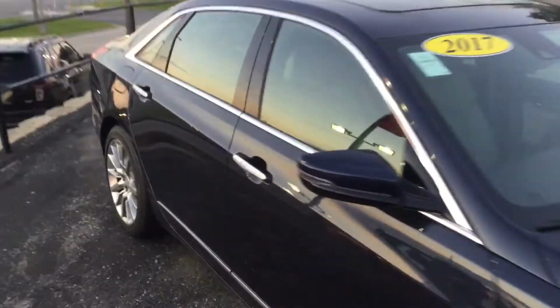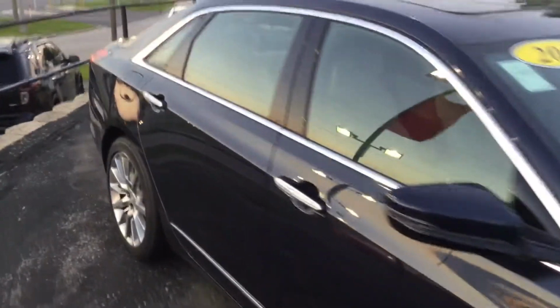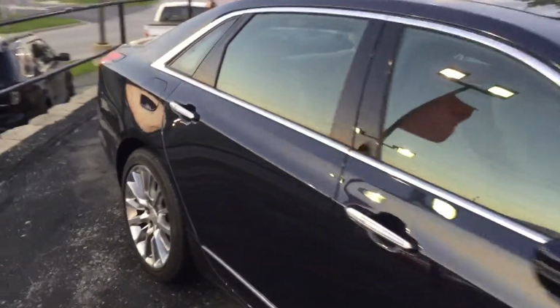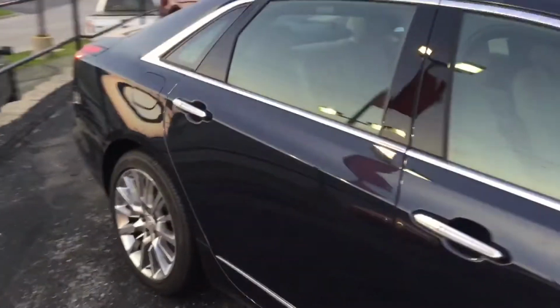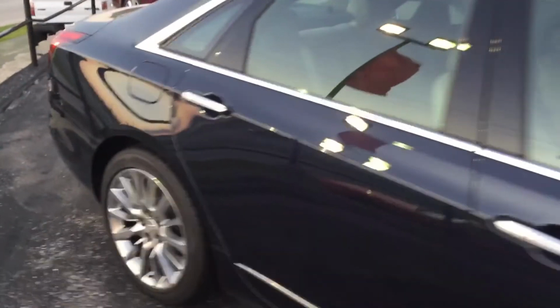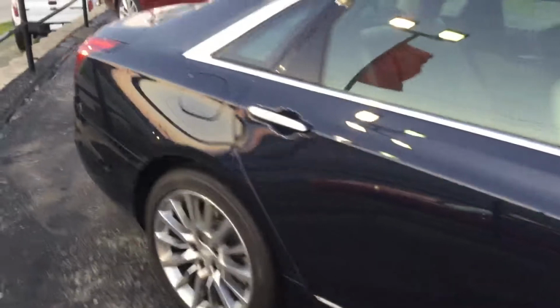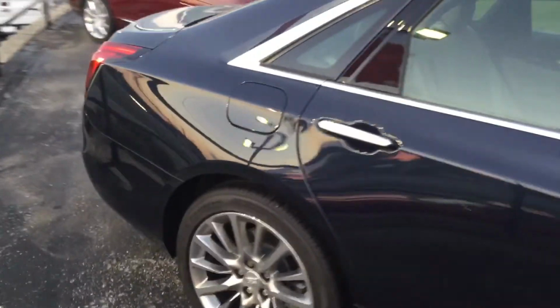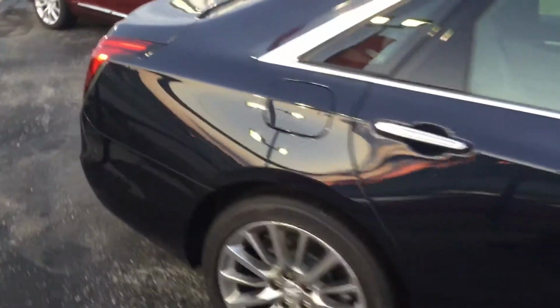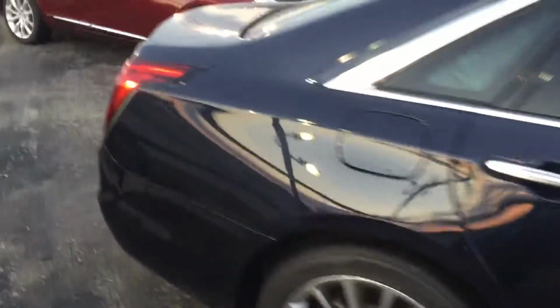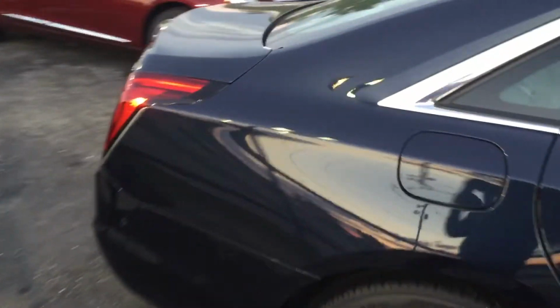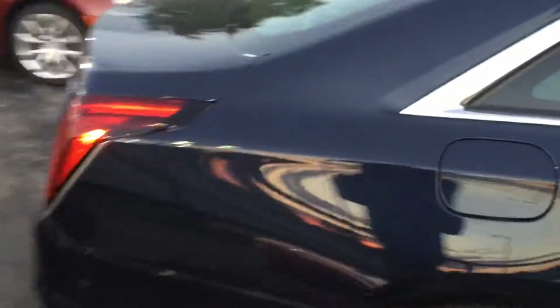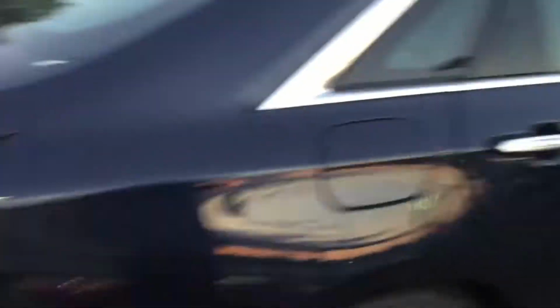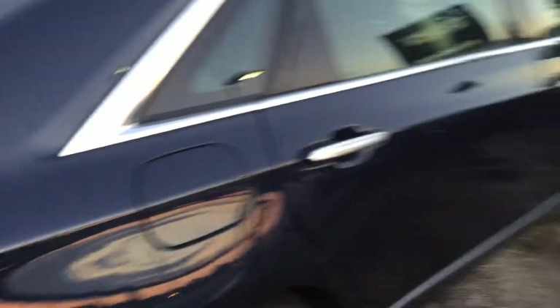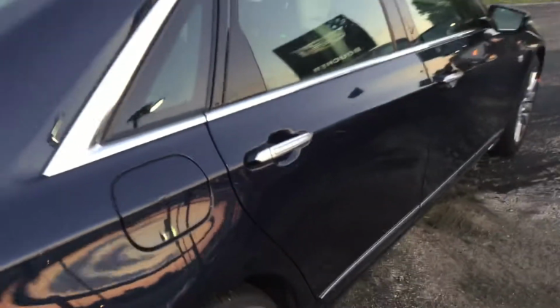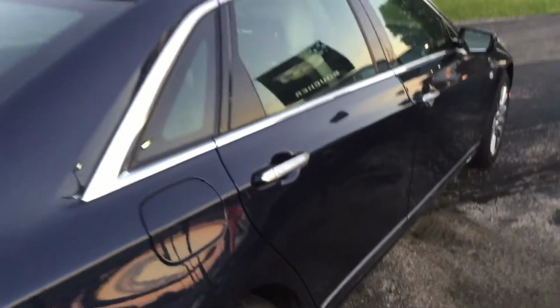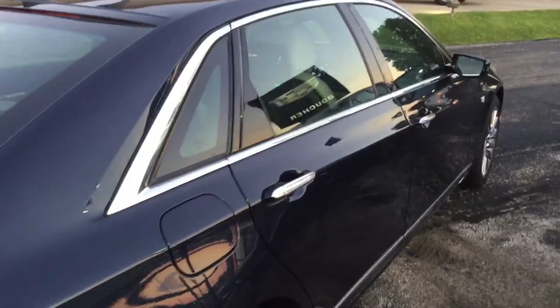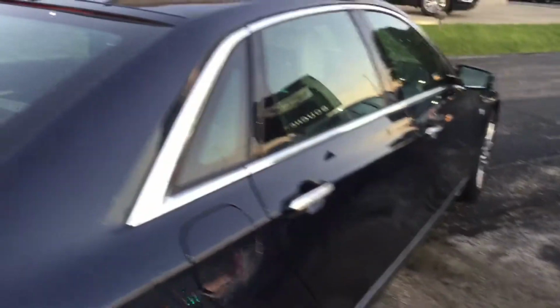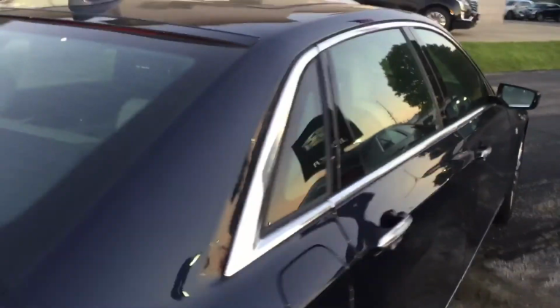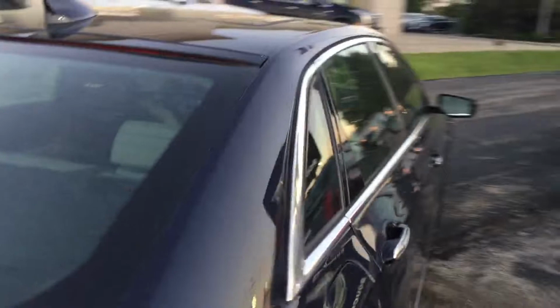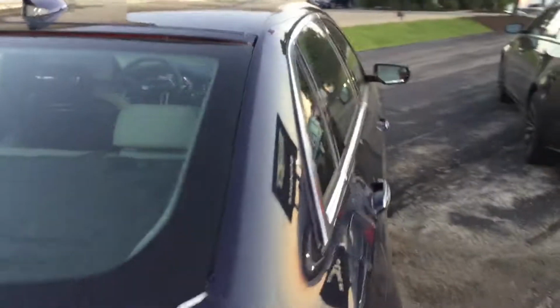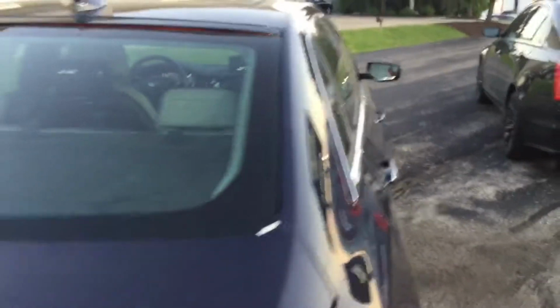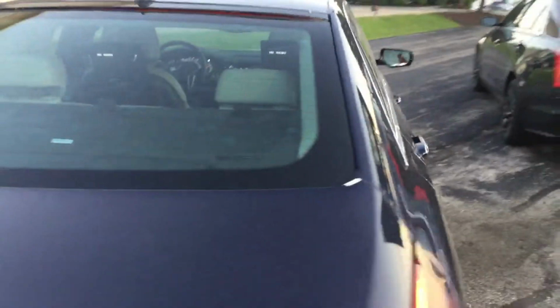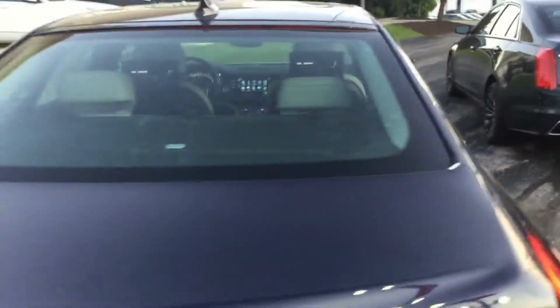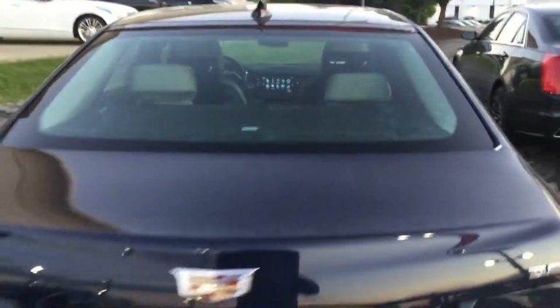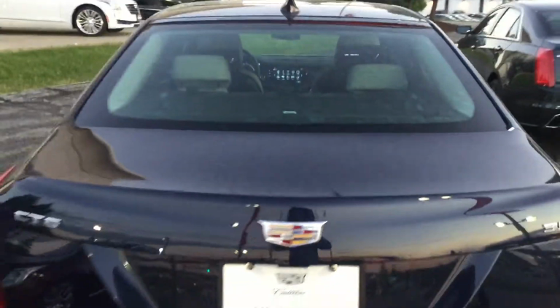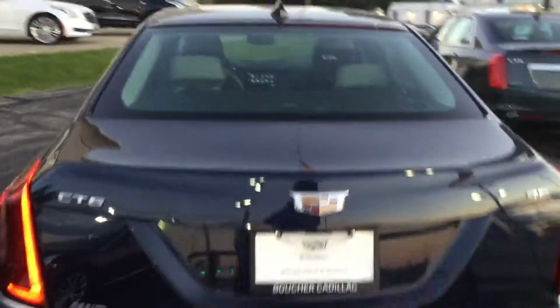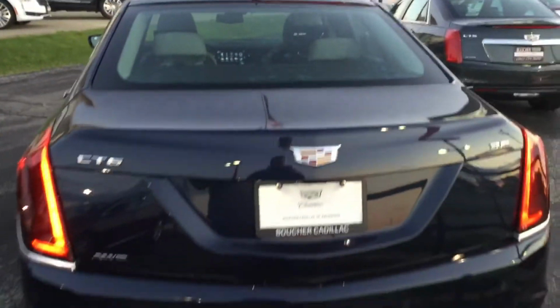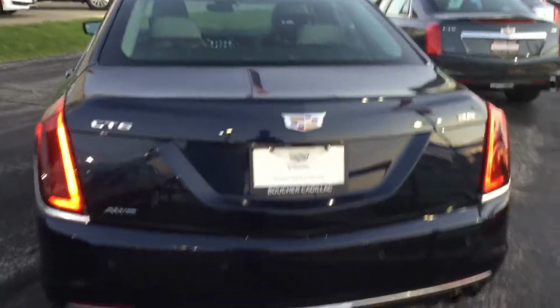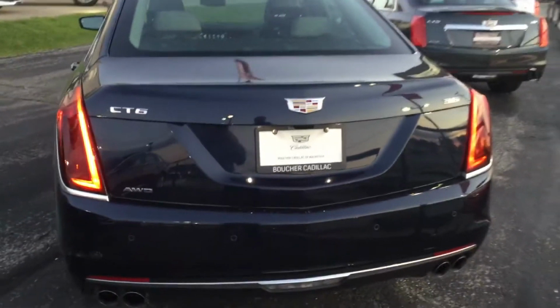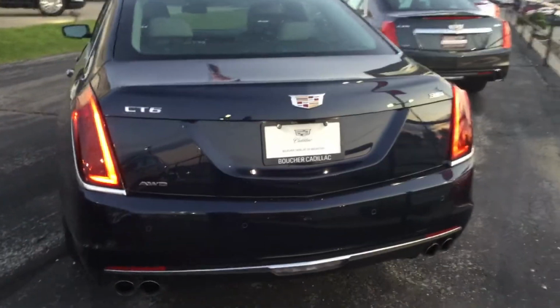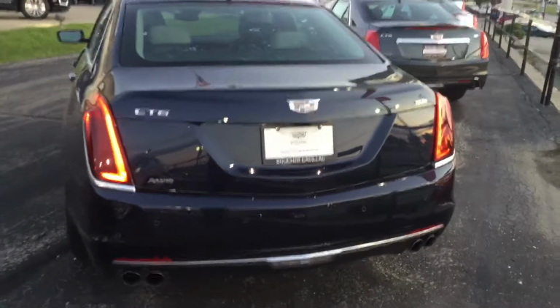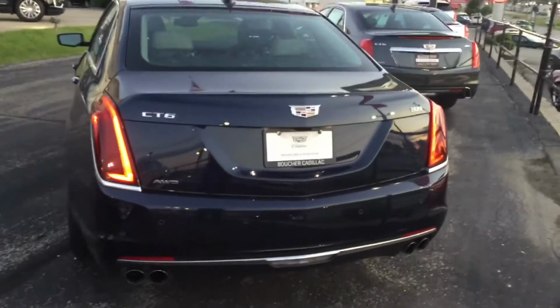The CT6 here has a 3.6 liter V6 engine, all wheel drive. Now there are other available engine sizes such as the 3 liter twin turbo and the 2 liter turbo as well.